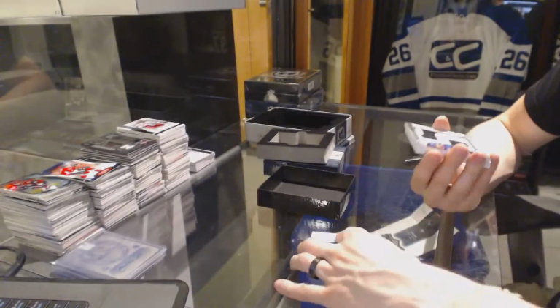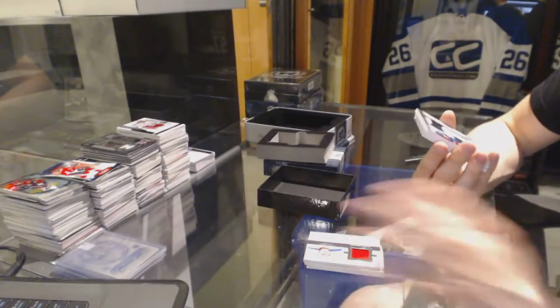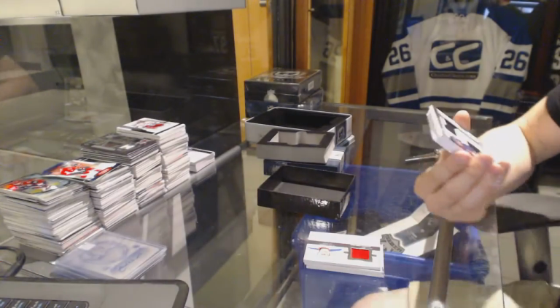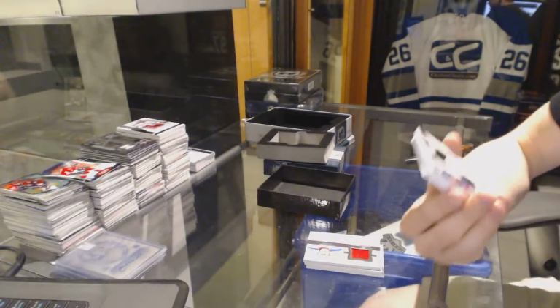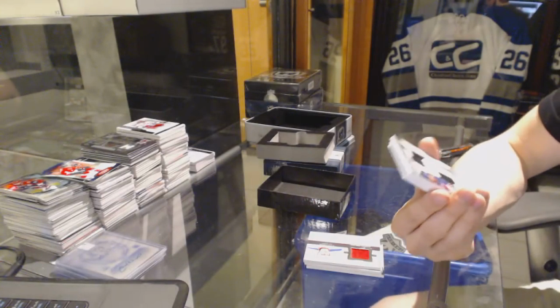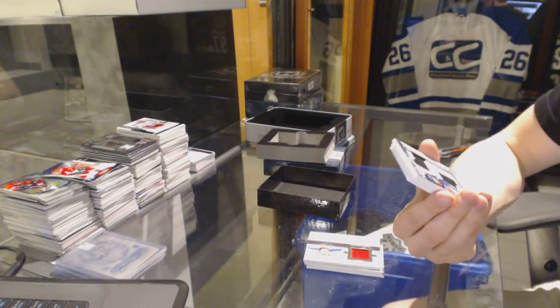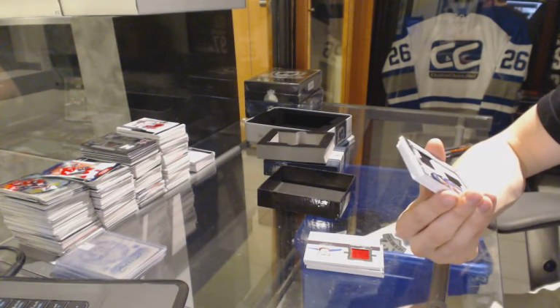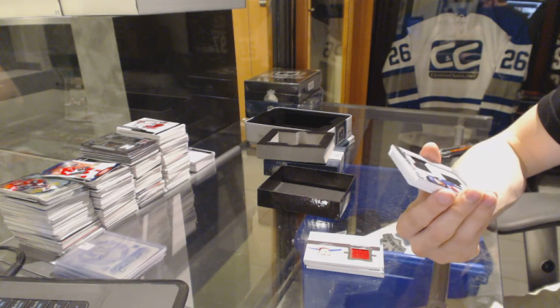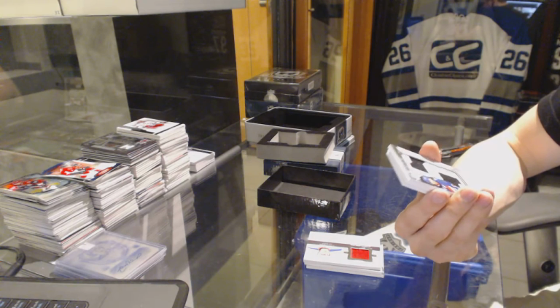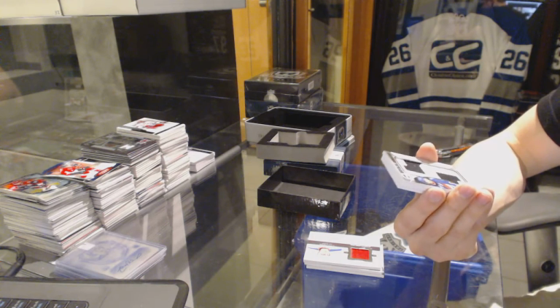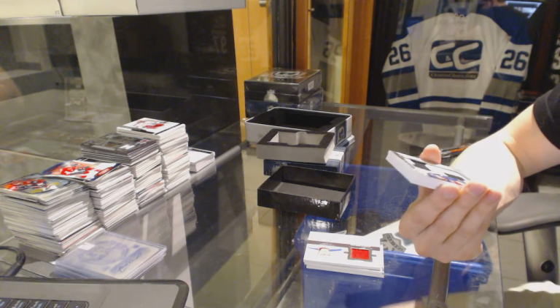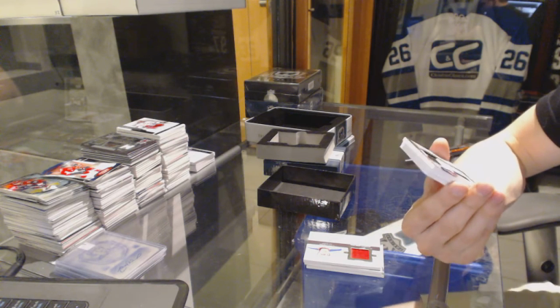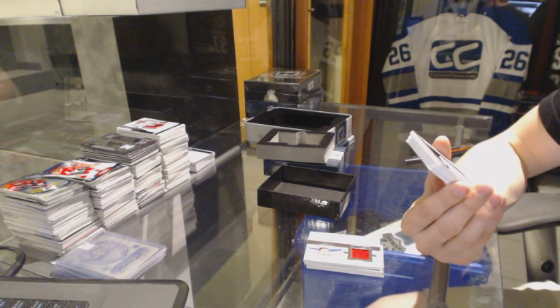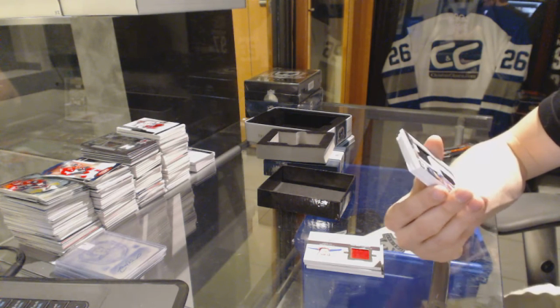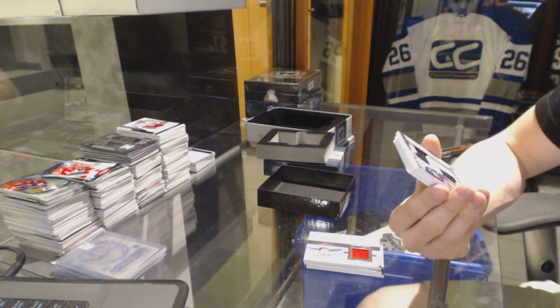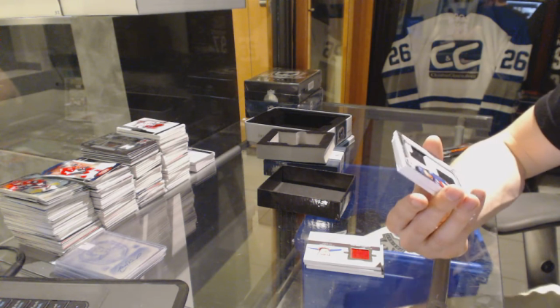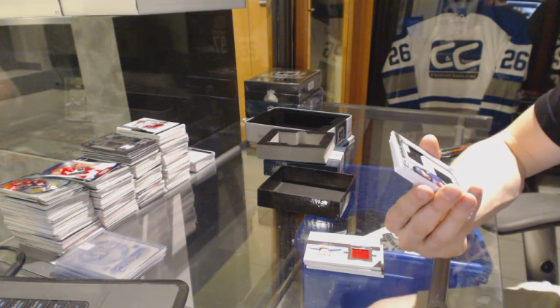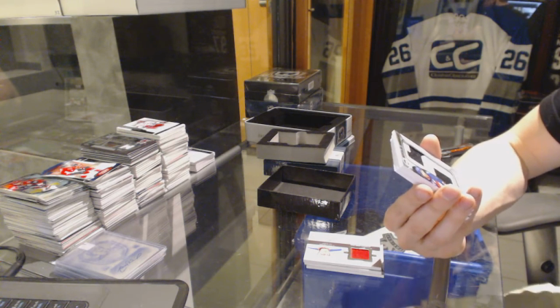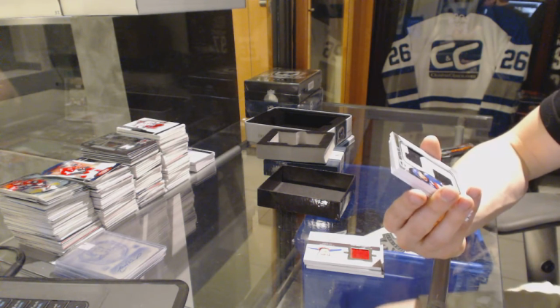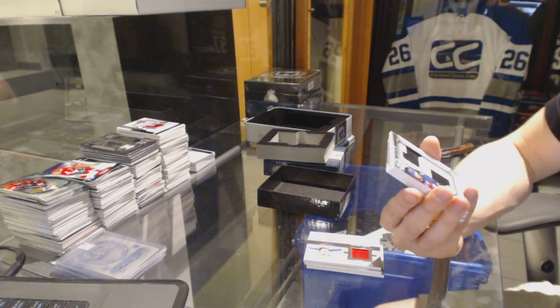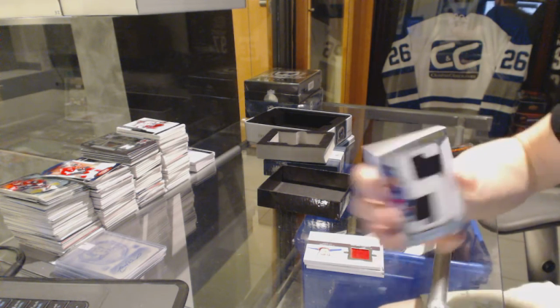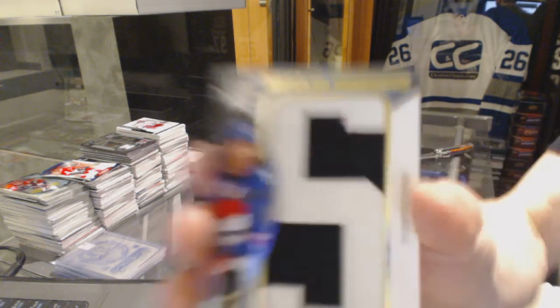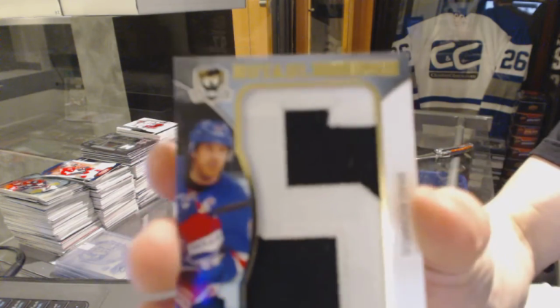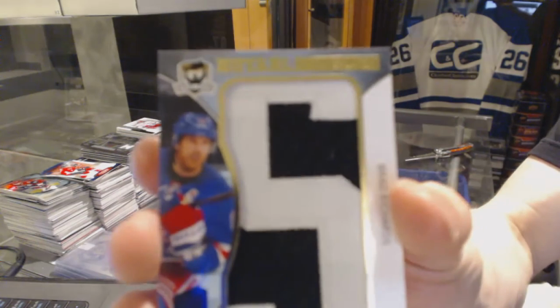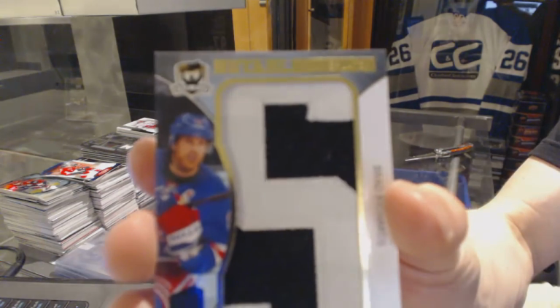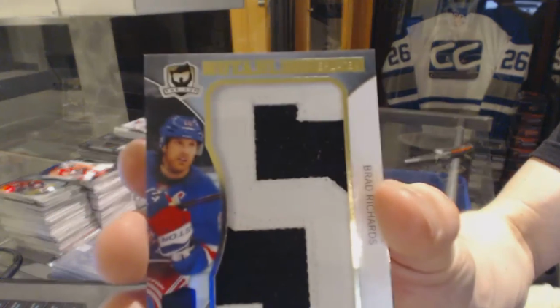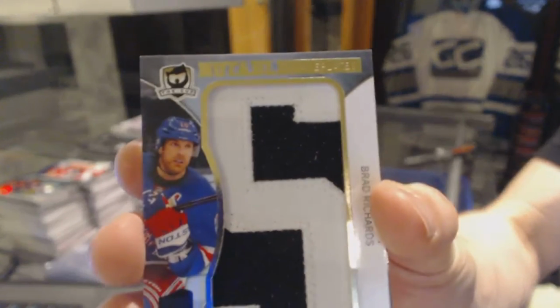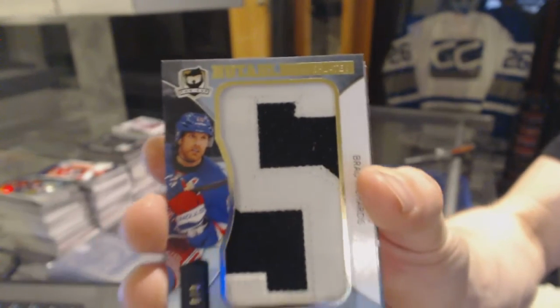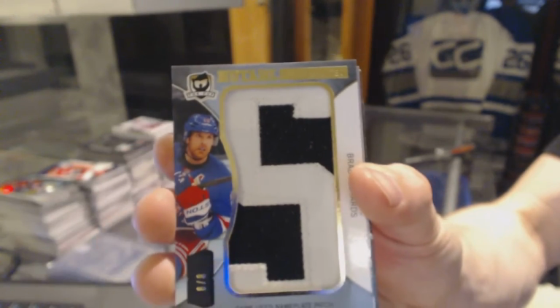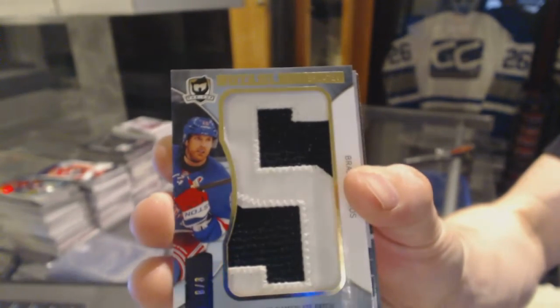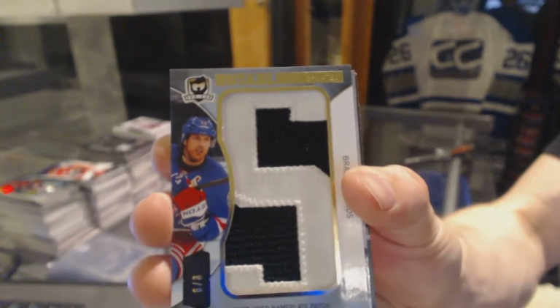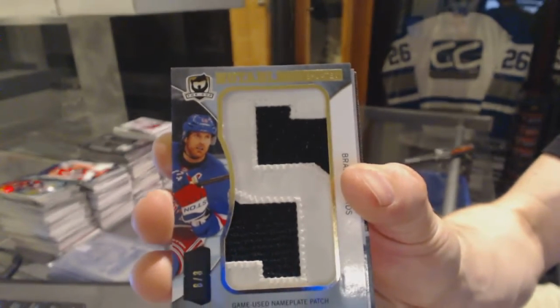We've got a notable nameplate numbered 8 of 8 for the New York Rangers, Brad Richards.